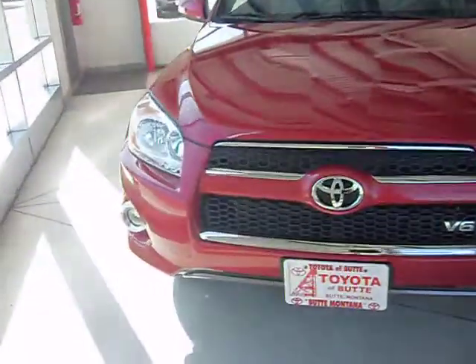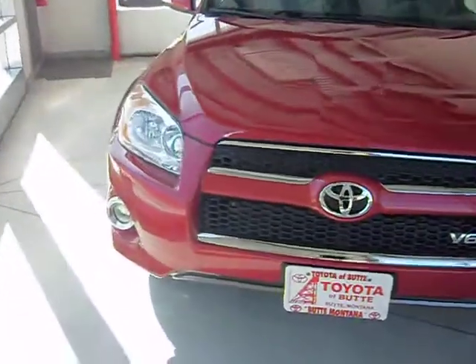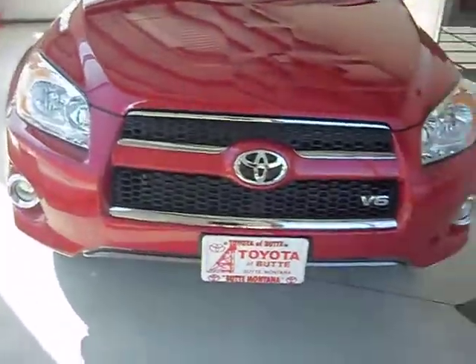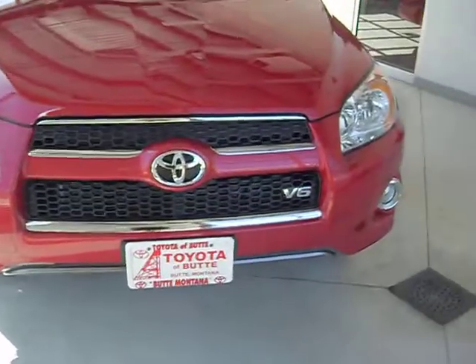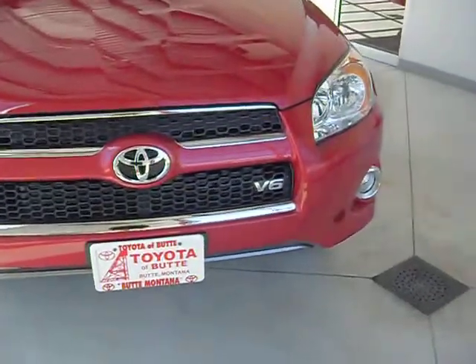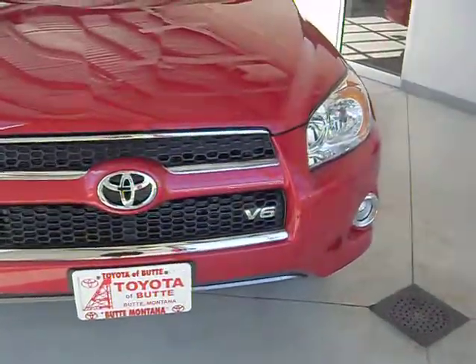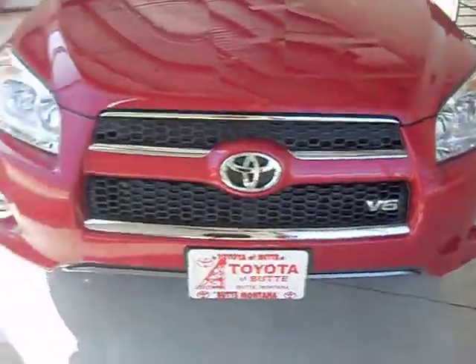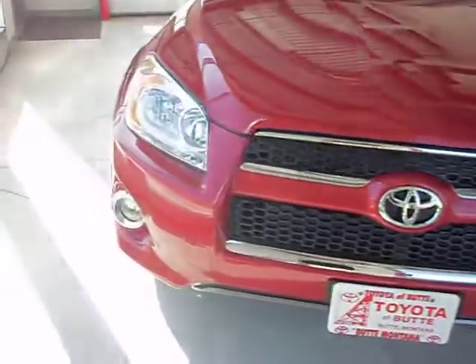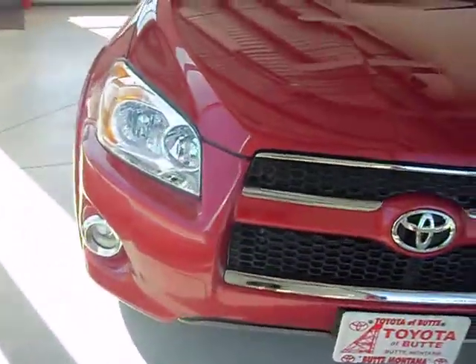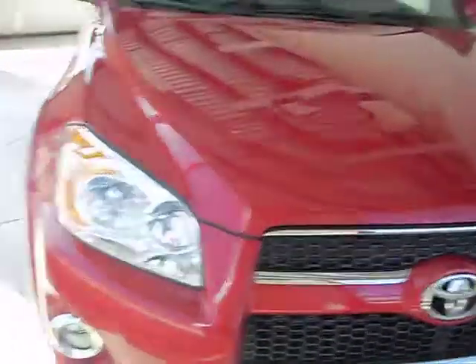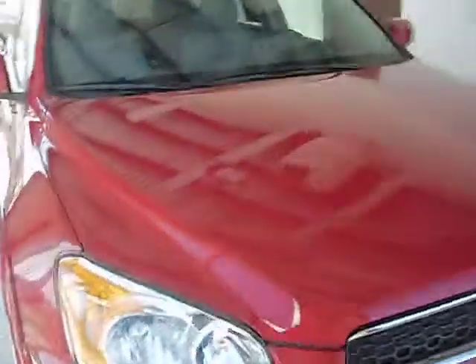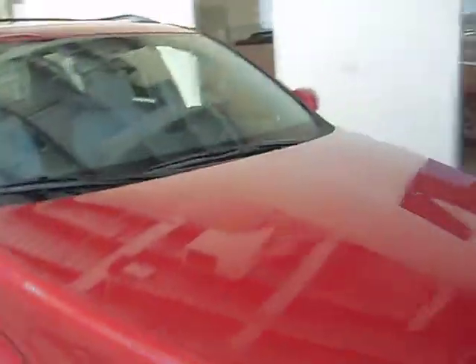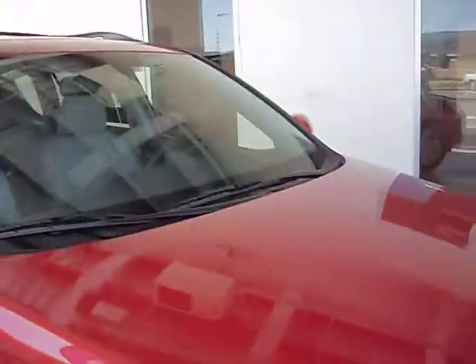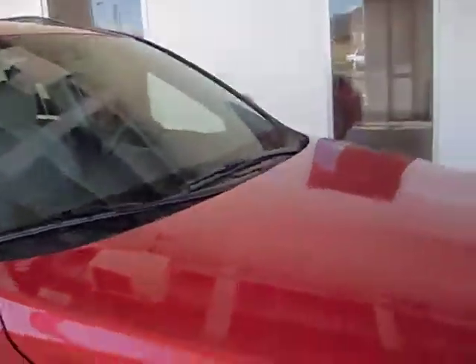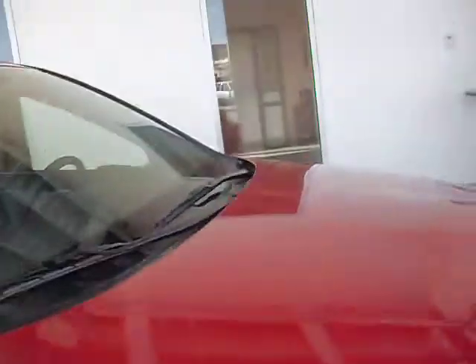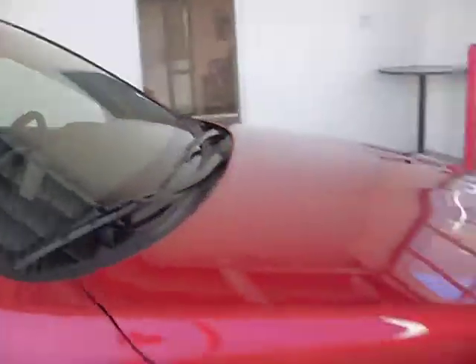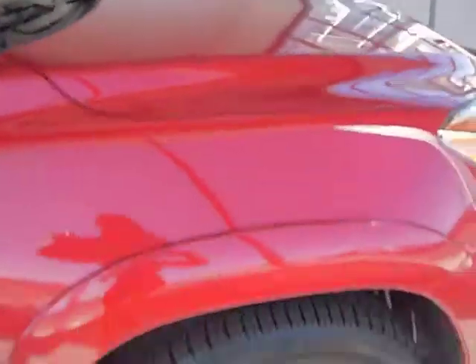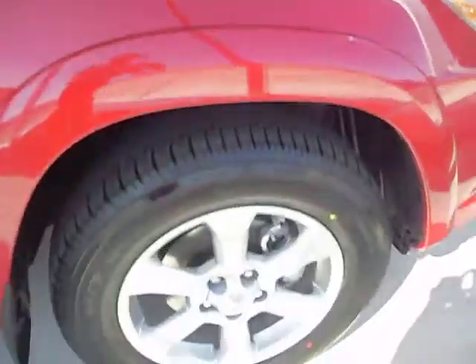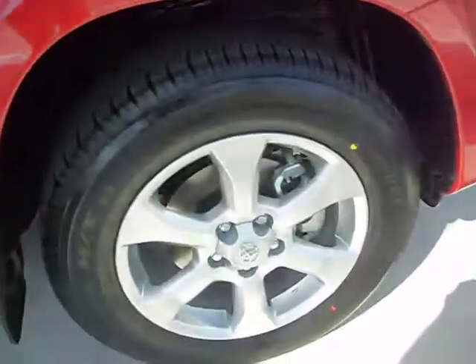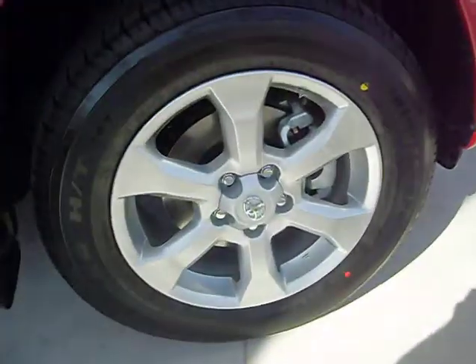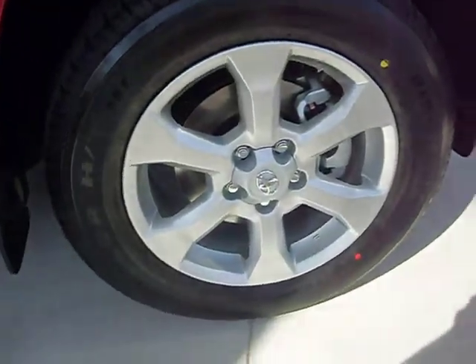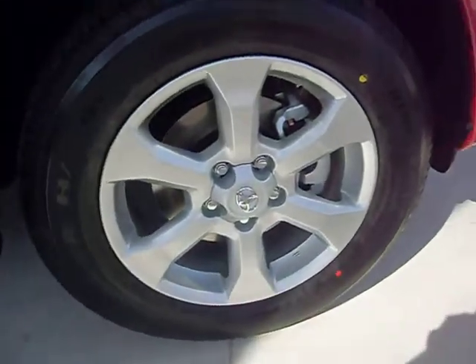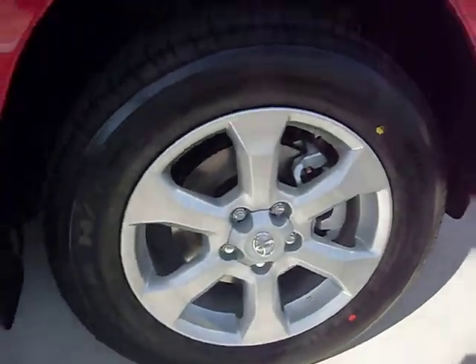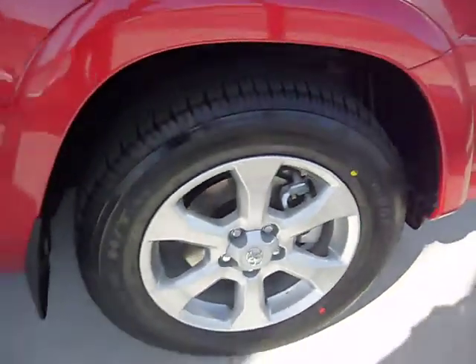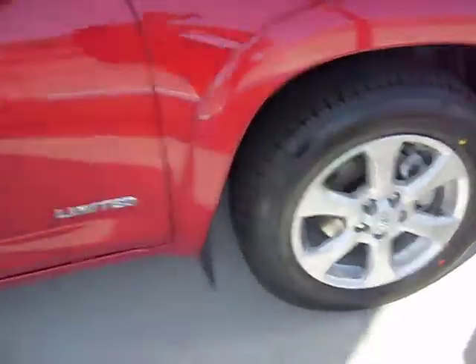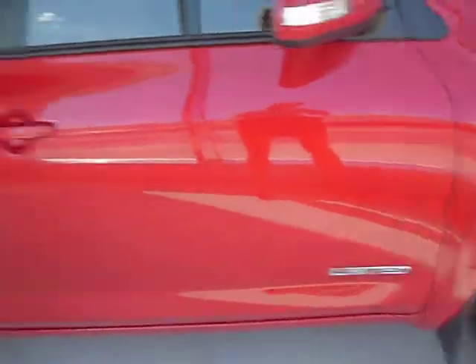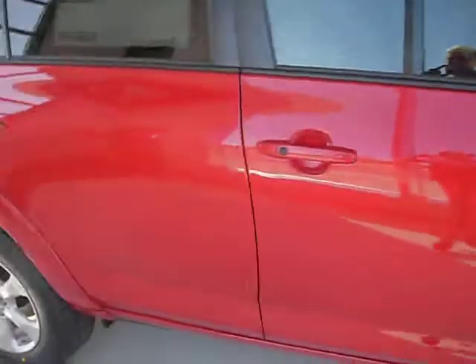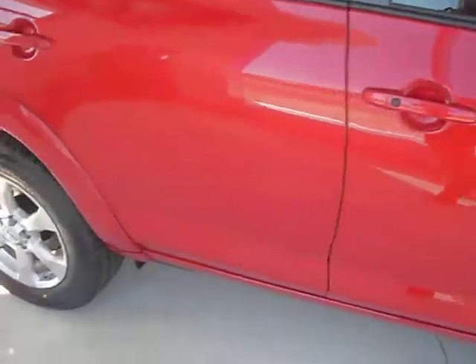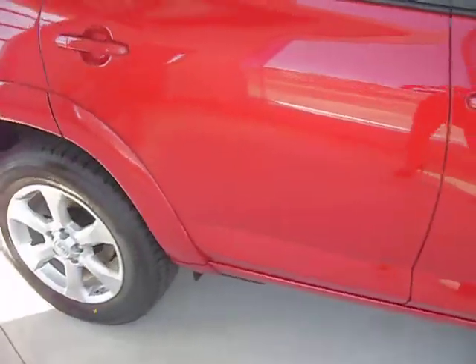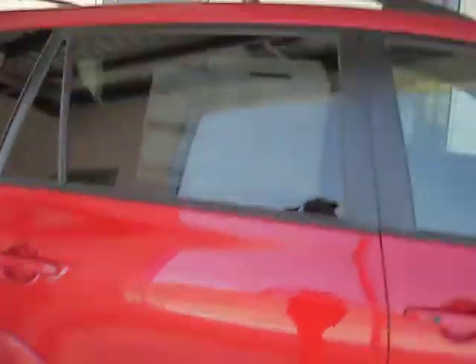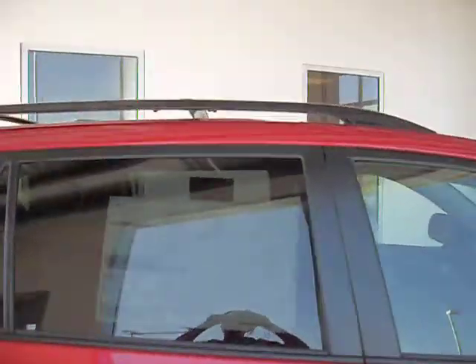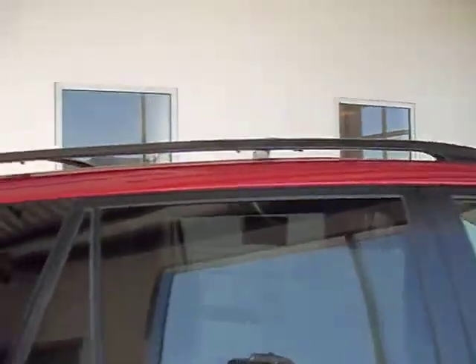It has upgraded fog lamps in the front that are halogen and daytime running lights. The color is red. It has 17-inch alloy rims with anti-lock brakes and Bridgestone tires. It also has the upgraded roof rack.